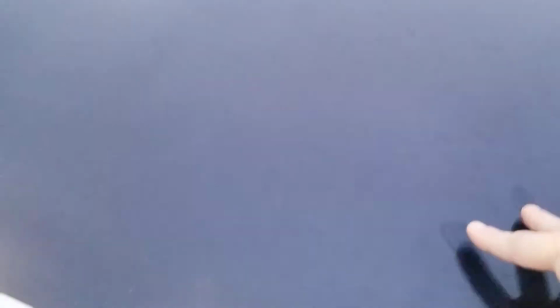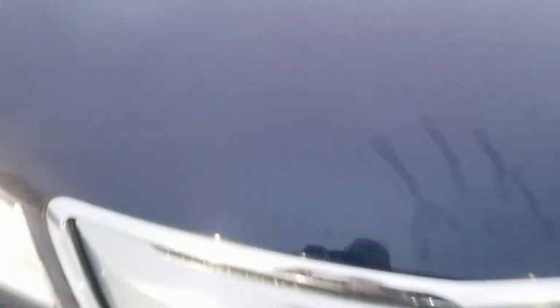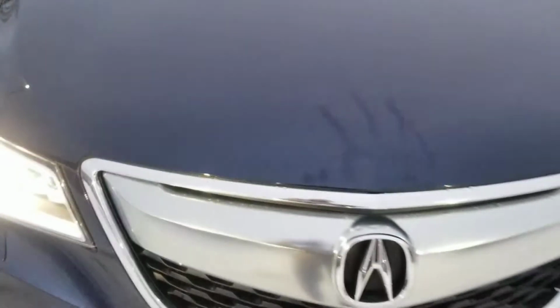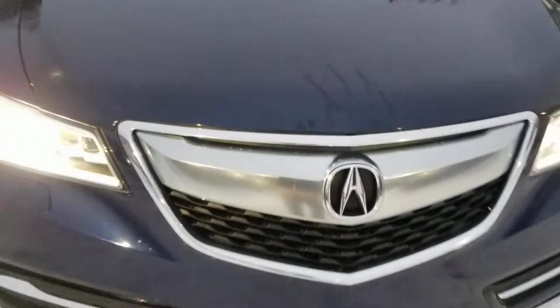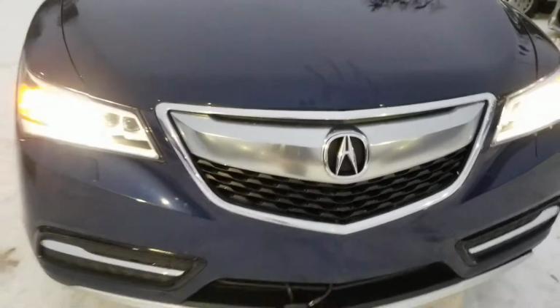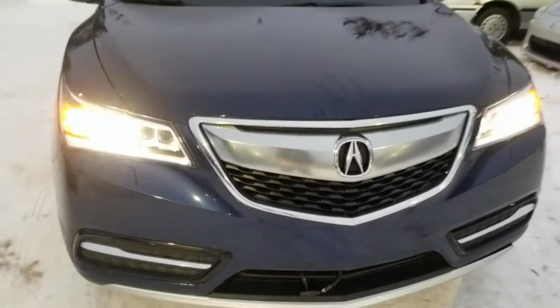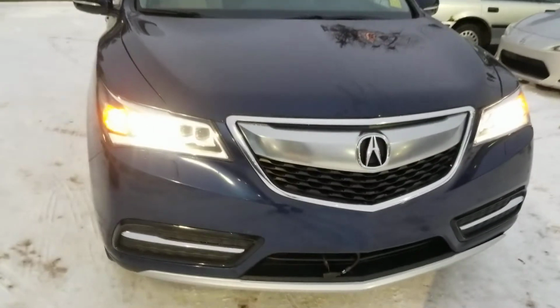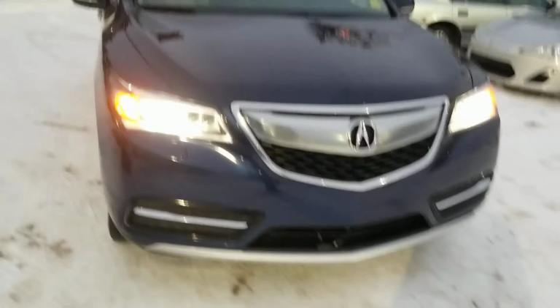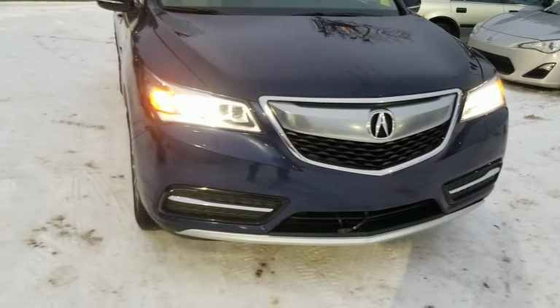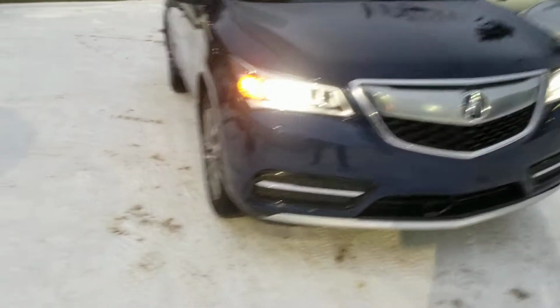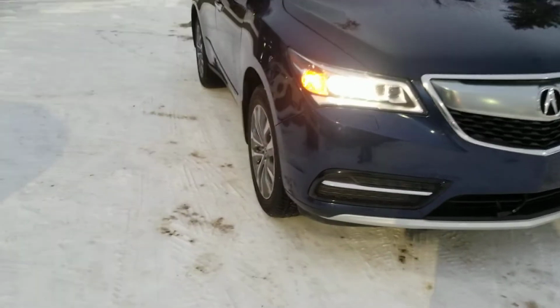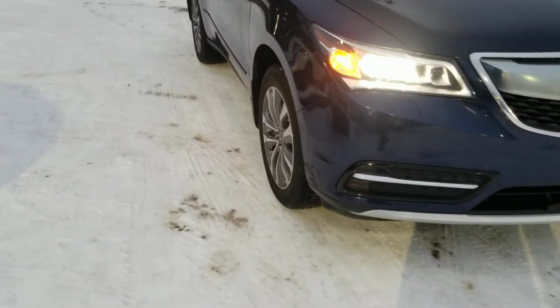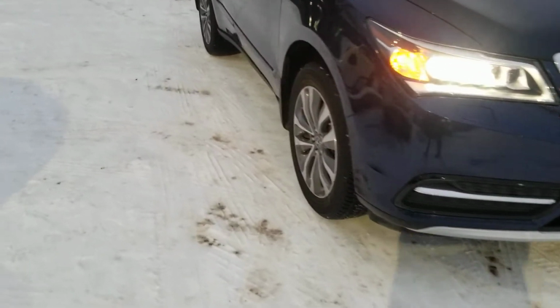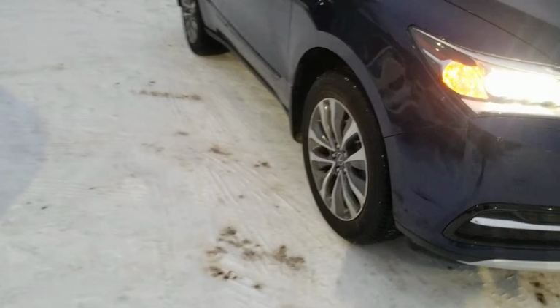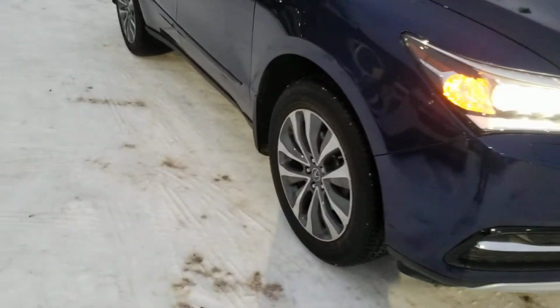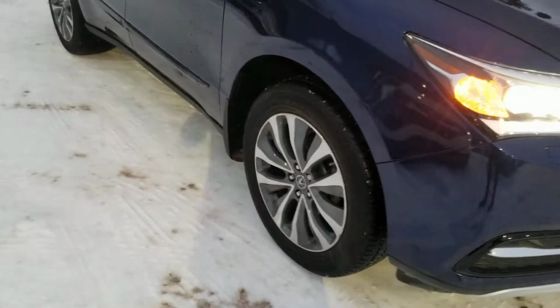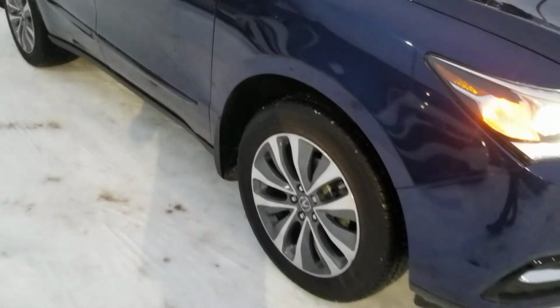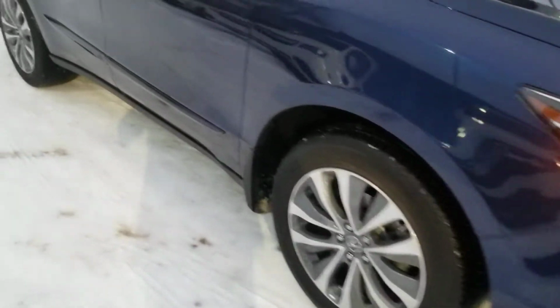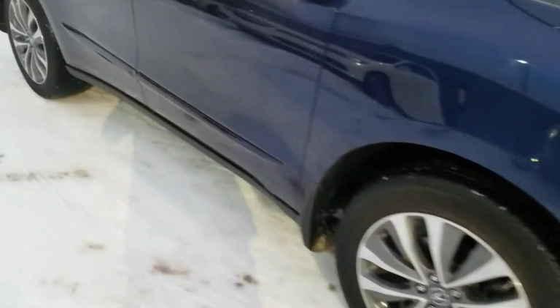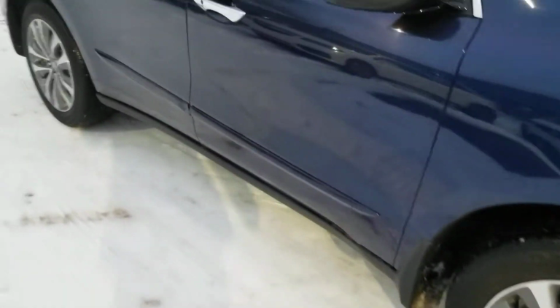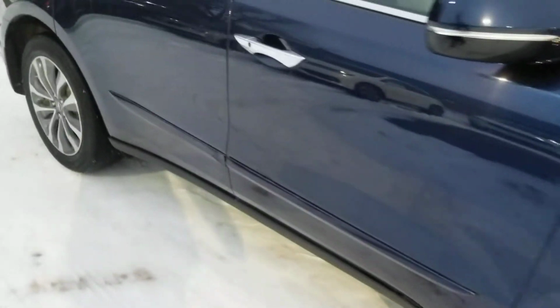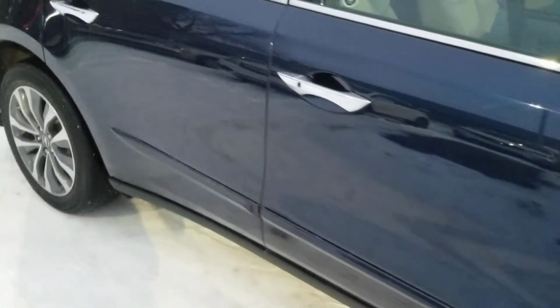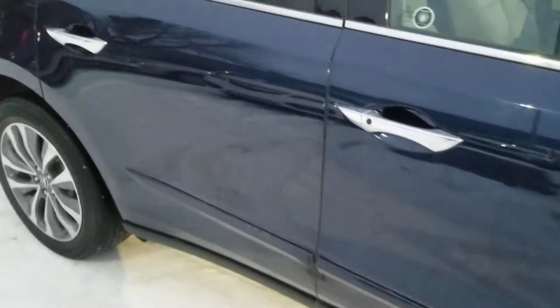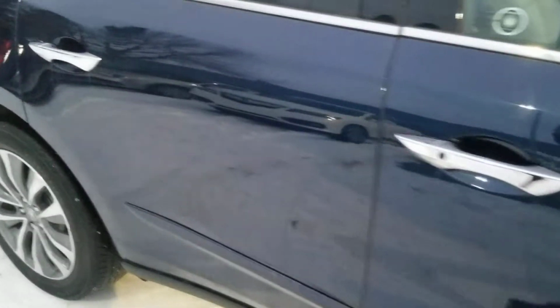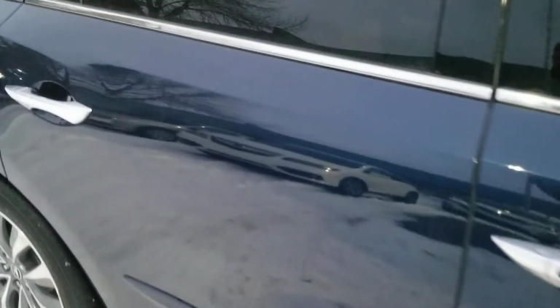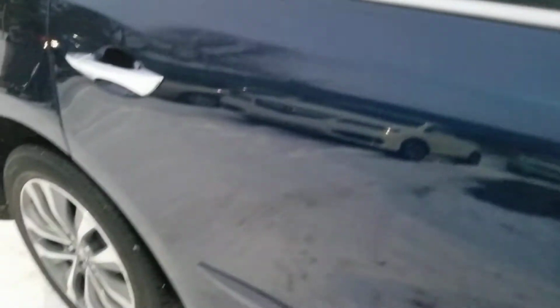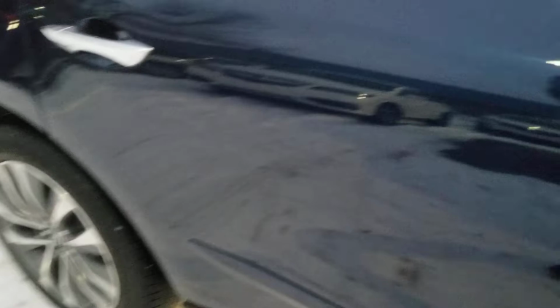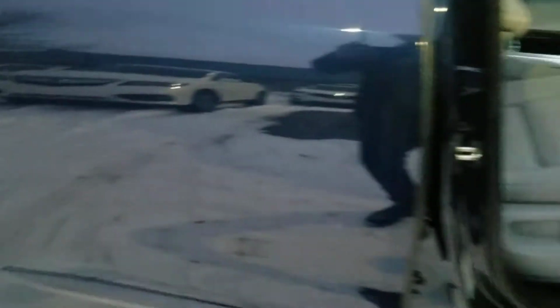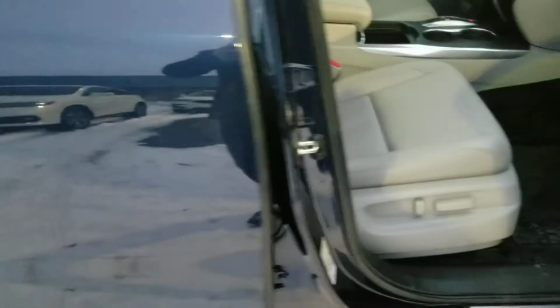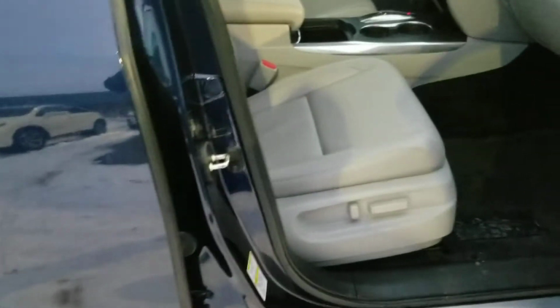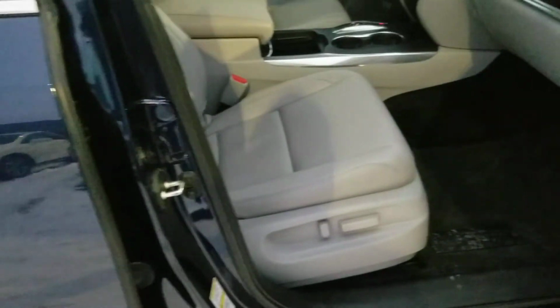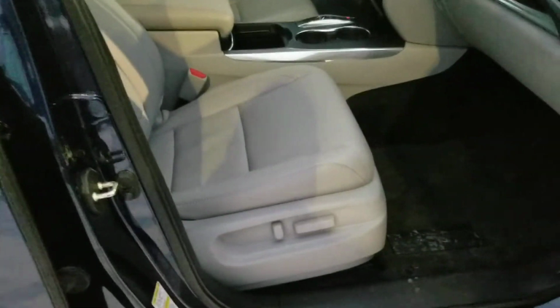Drop the hood, we're going to continue around the rest of the vehicle. As you can see, it is in really good condition. Aluminum rims — keep coming right around — and we're going to pop the door. We have that beautiful beige leather frost colored interior.